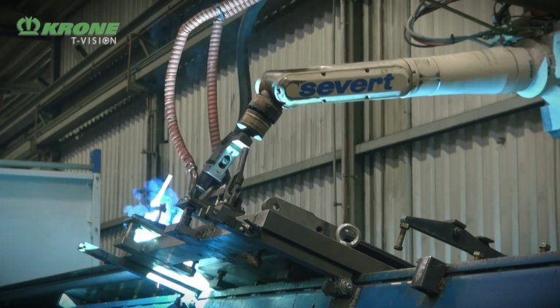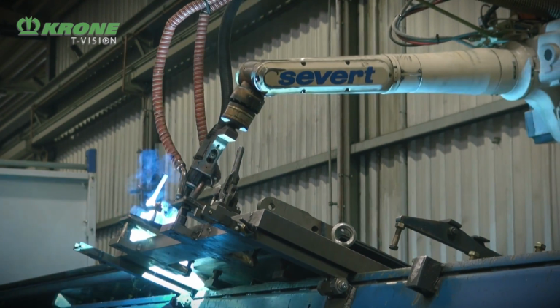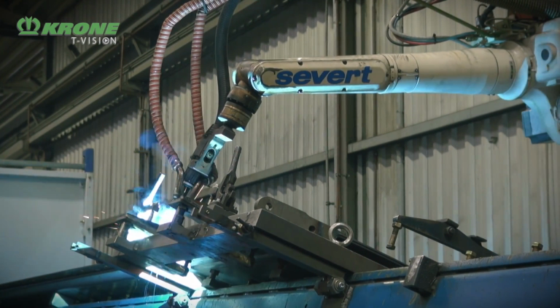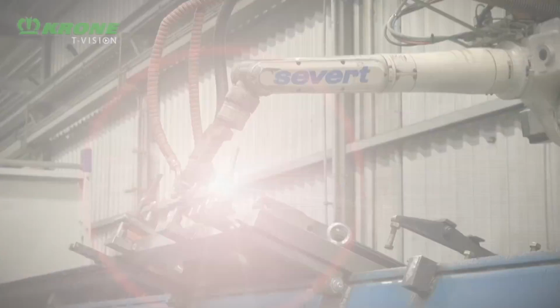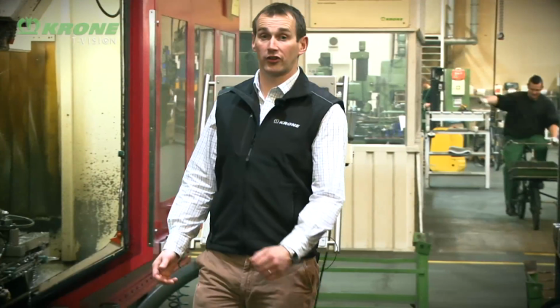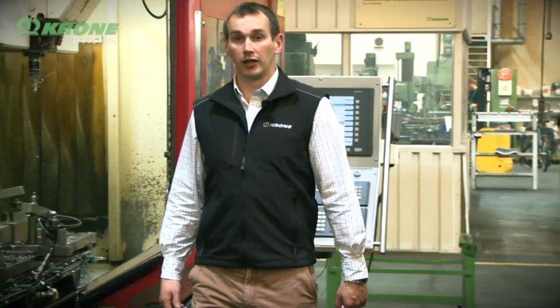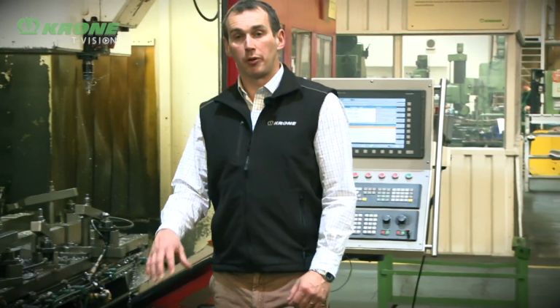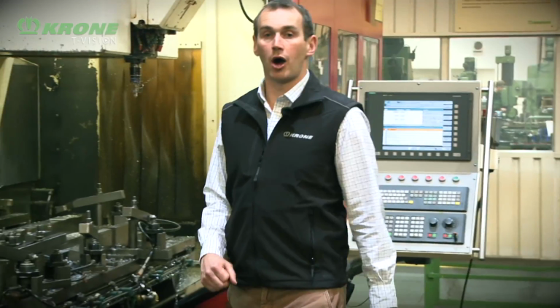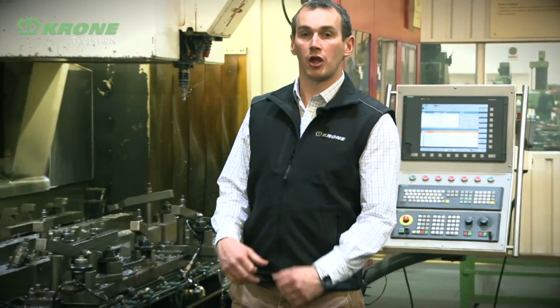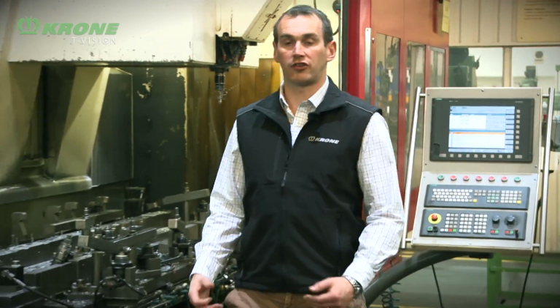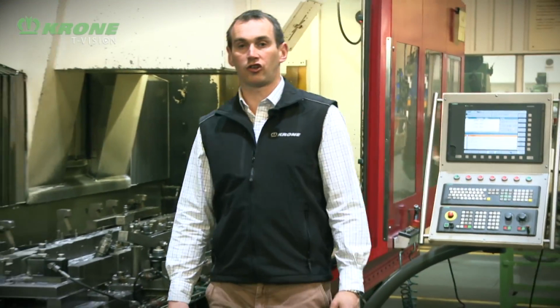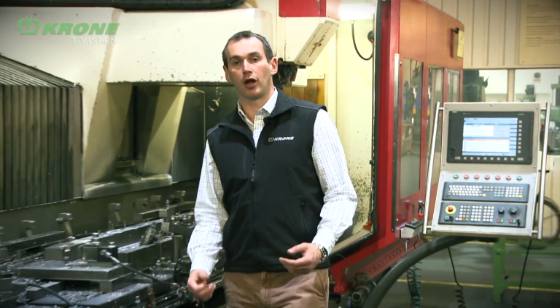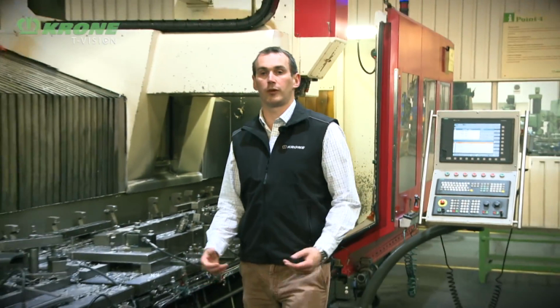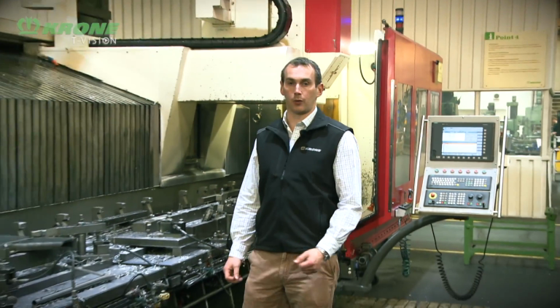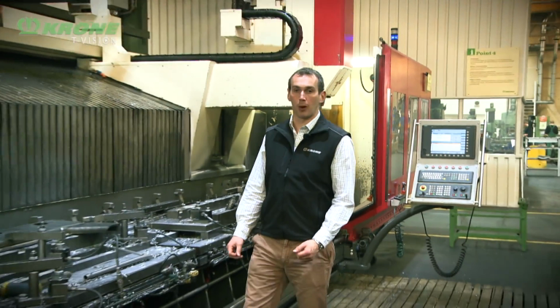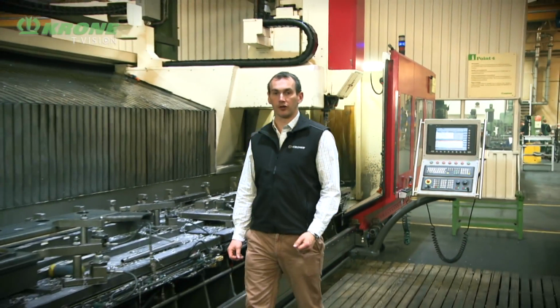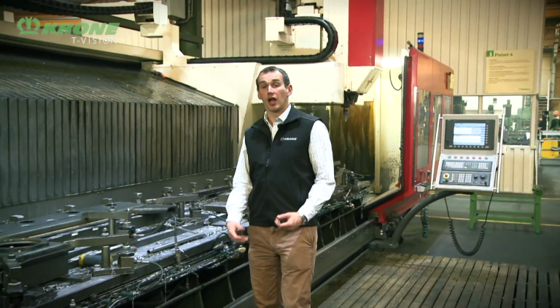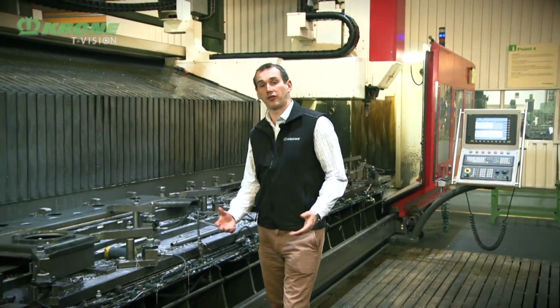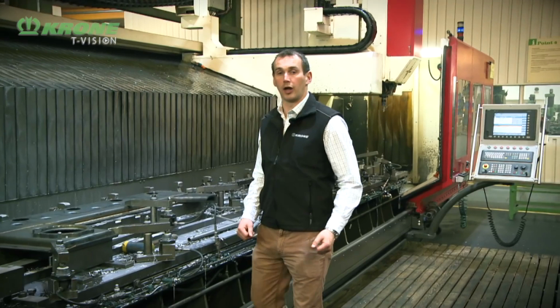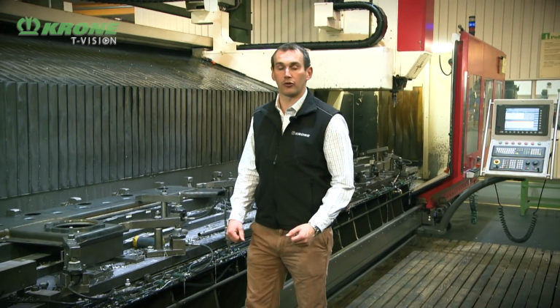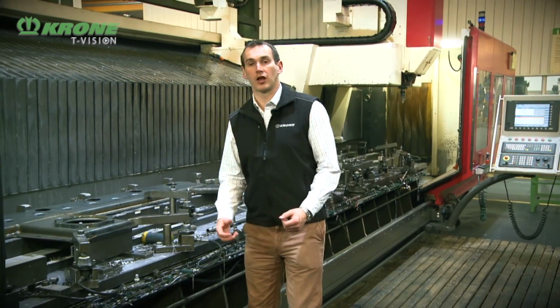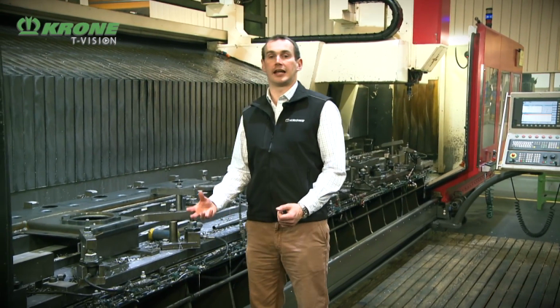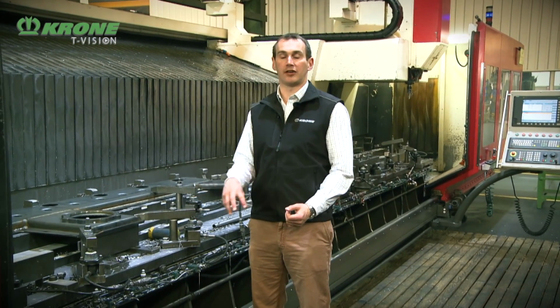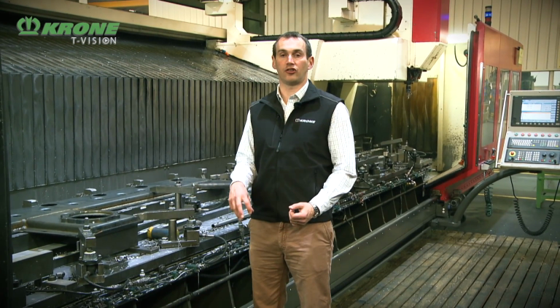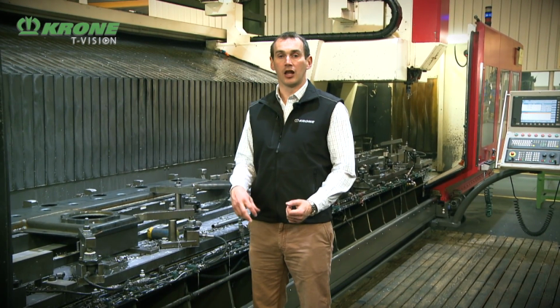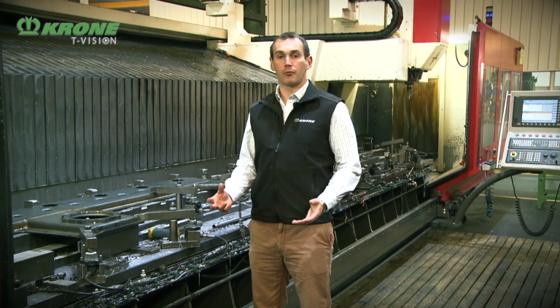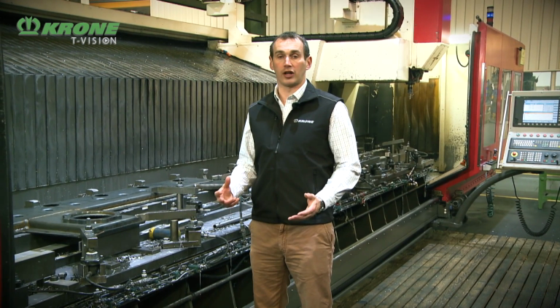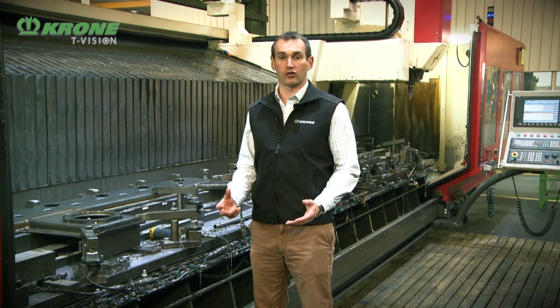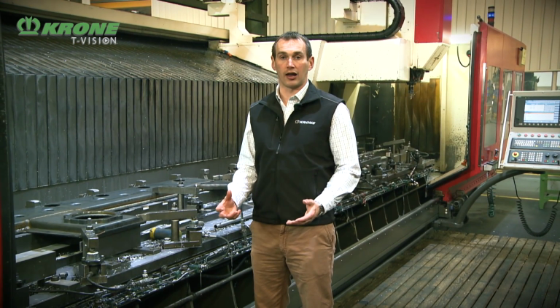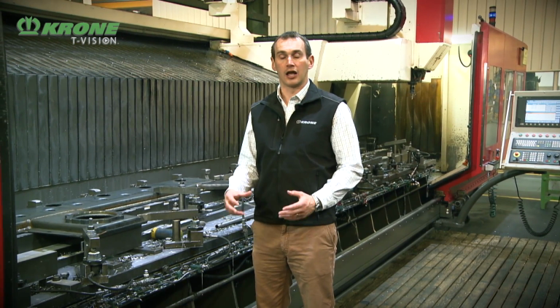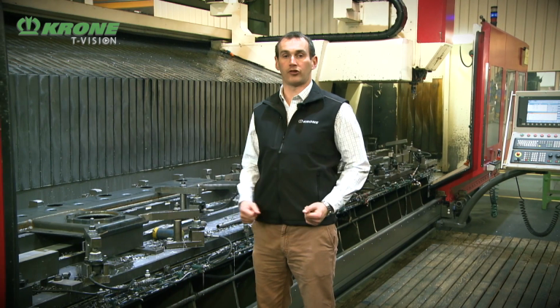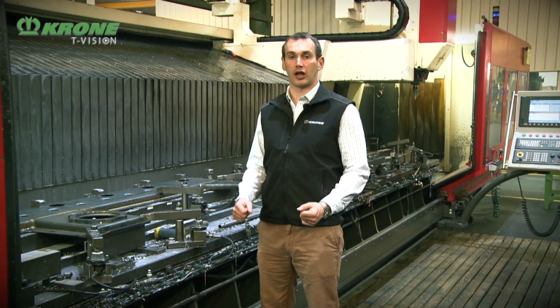So we've seen how we take two pieces of steel, punch some holes, press them into shape and join them together with the robot welders. As part of this welding process, heat can be added to the steel, causing it to distort slightly and twist out of shape.